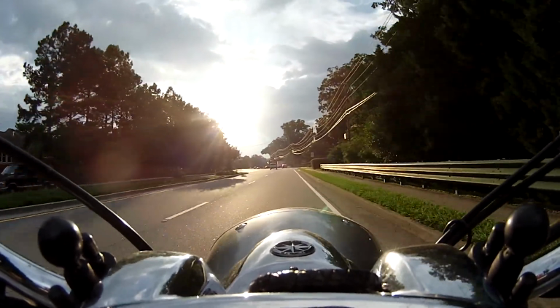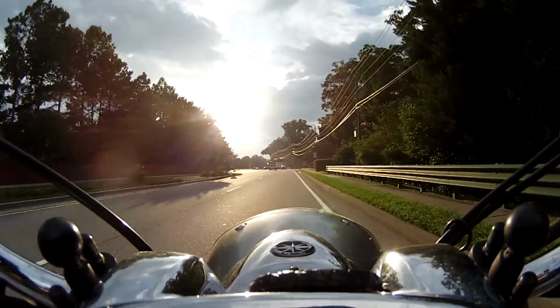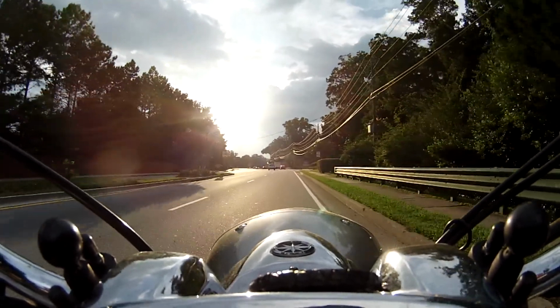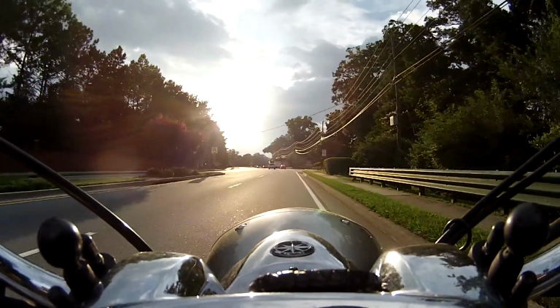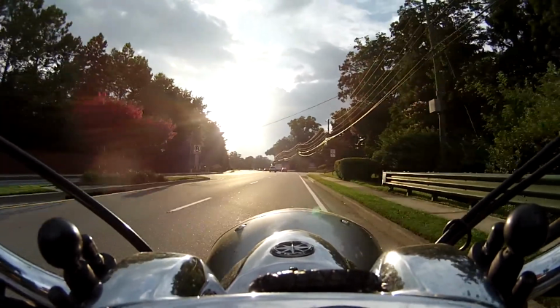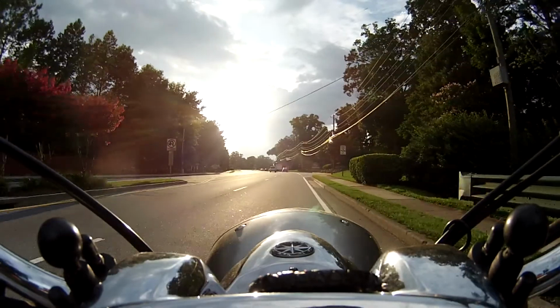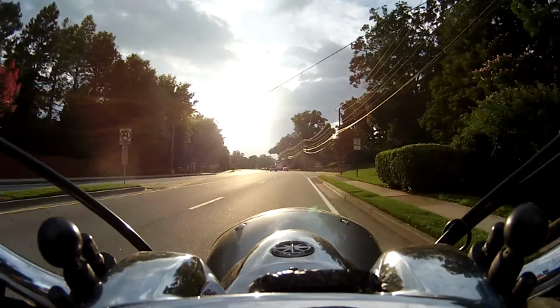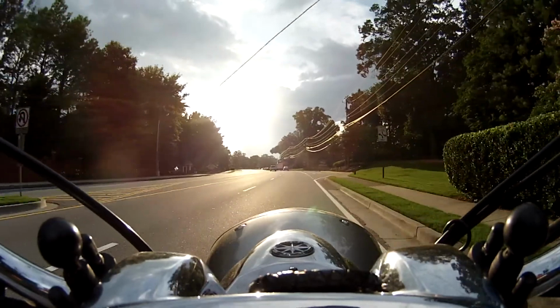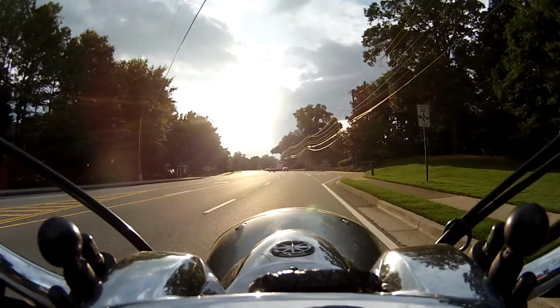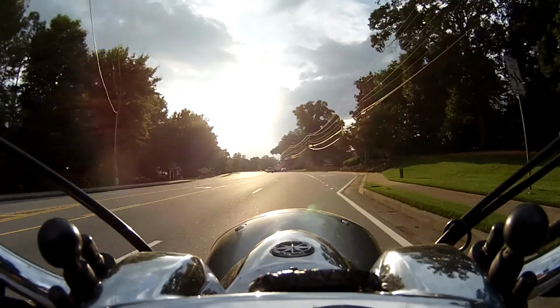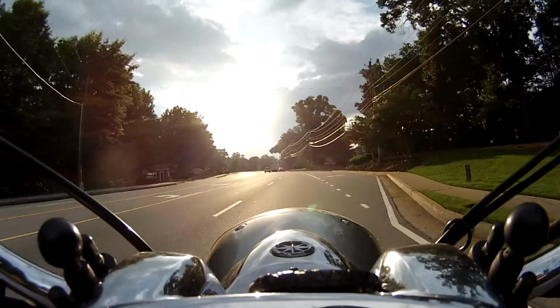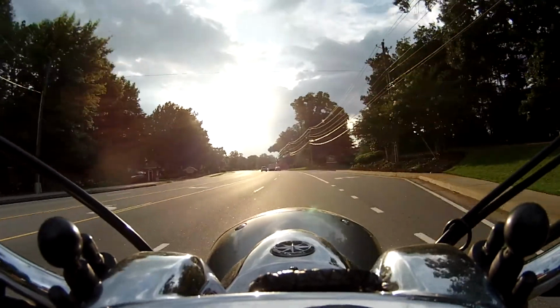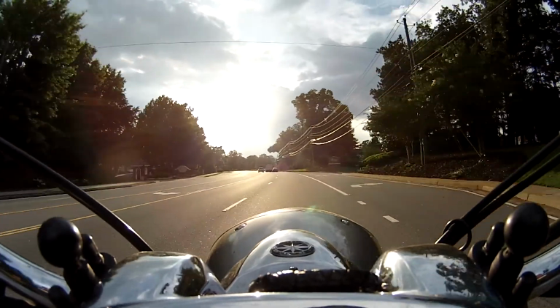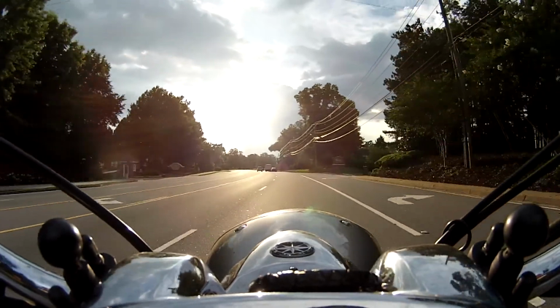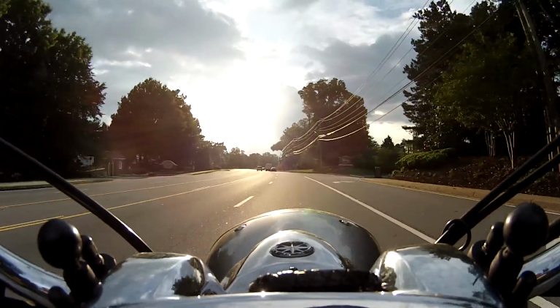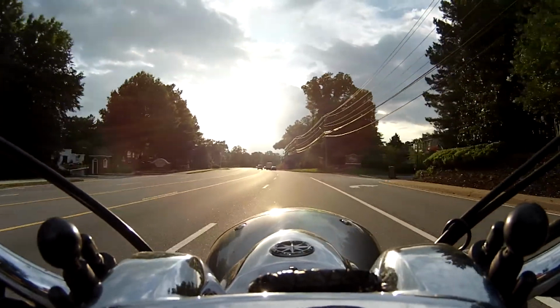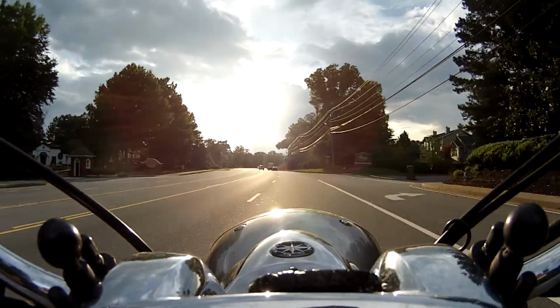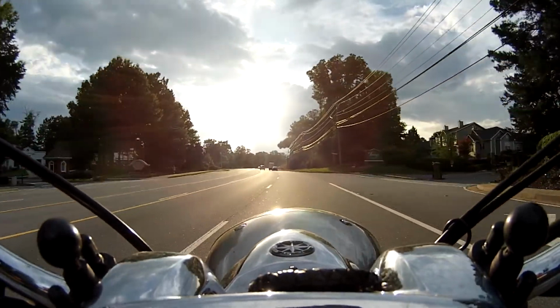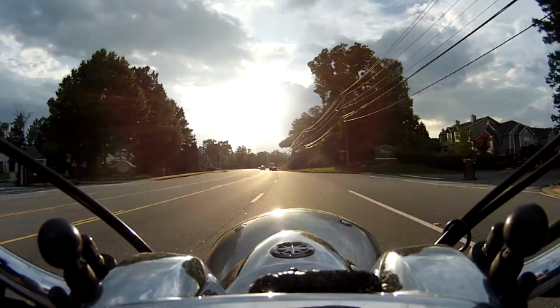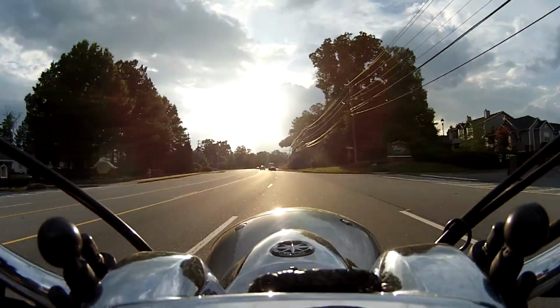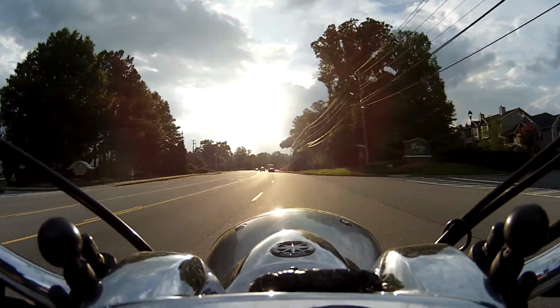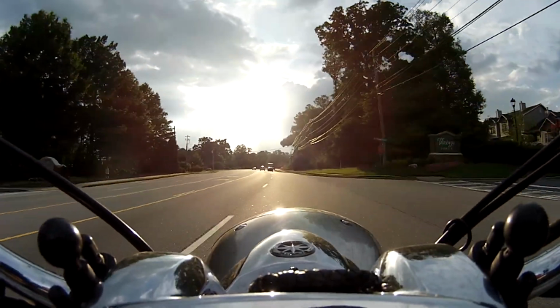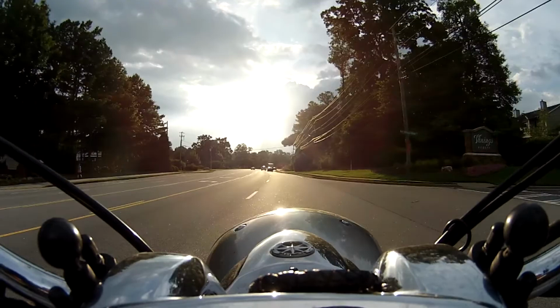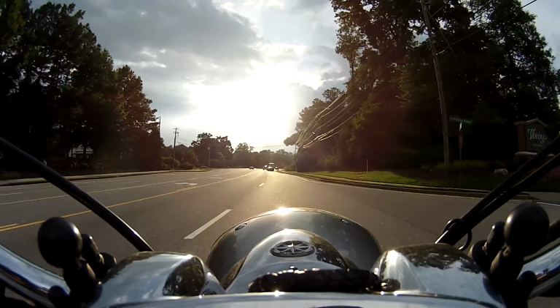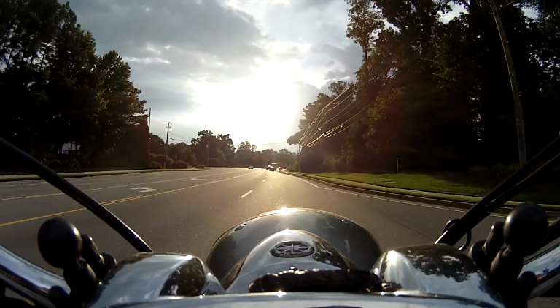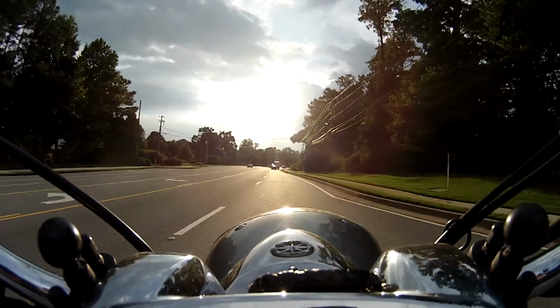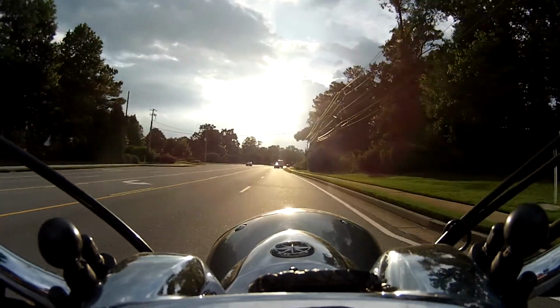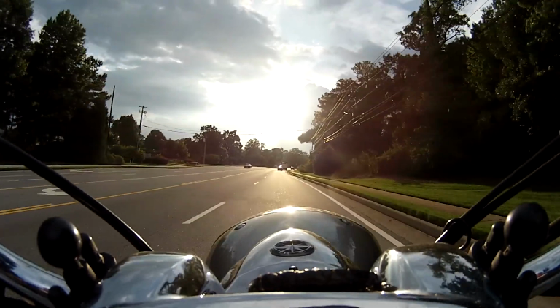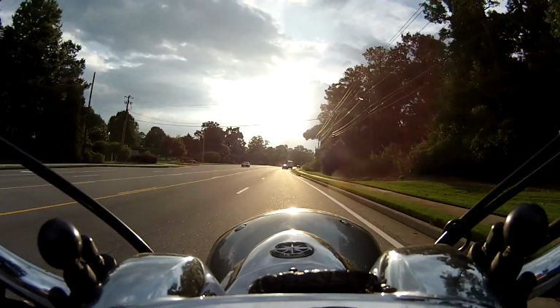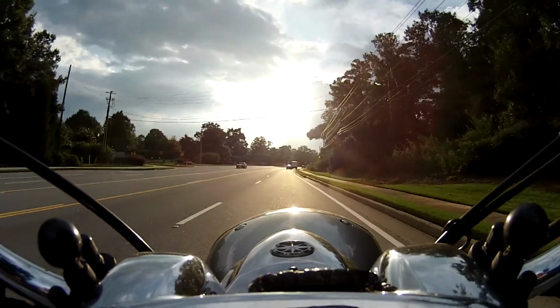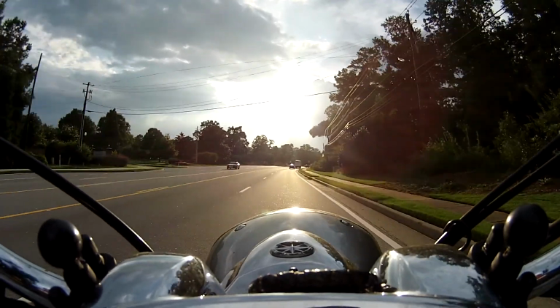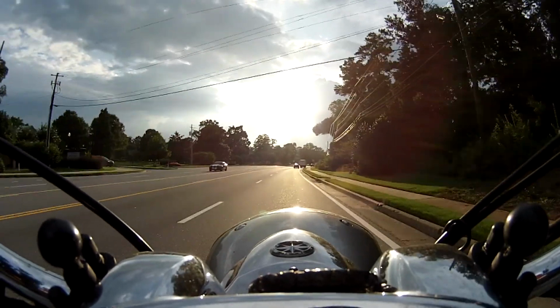I hope everybody's having a great day today. Beautiful weather — it was kind of hot, but now it's later in the afternoon, it's cooled off quite a bit and riding is really nice.